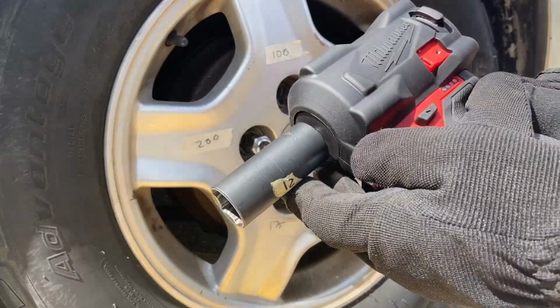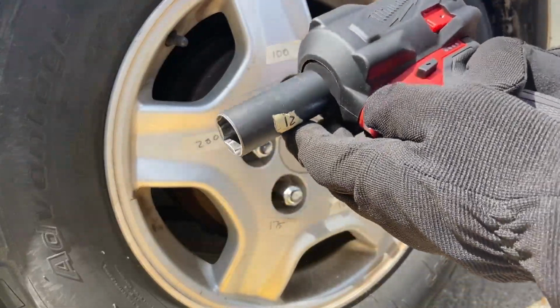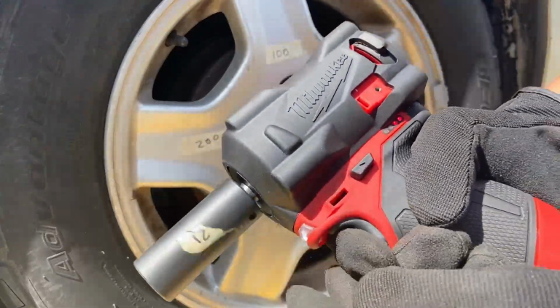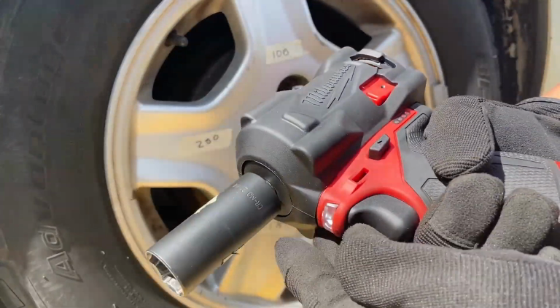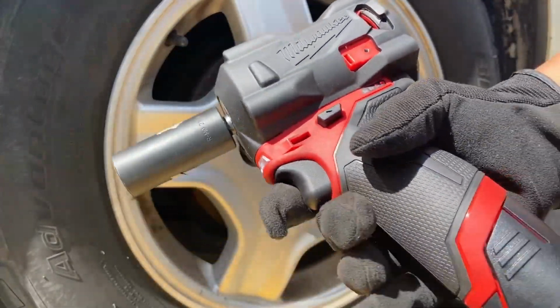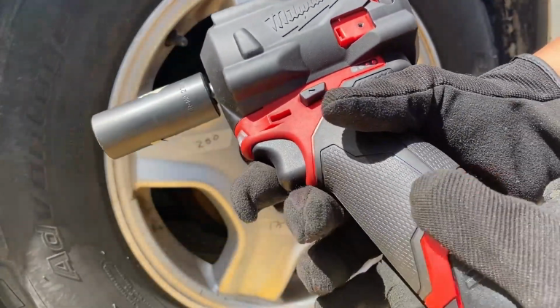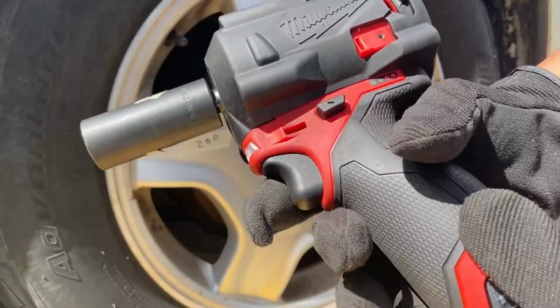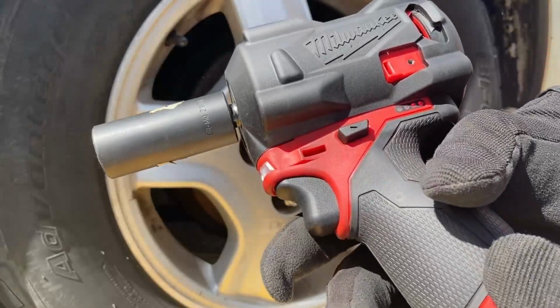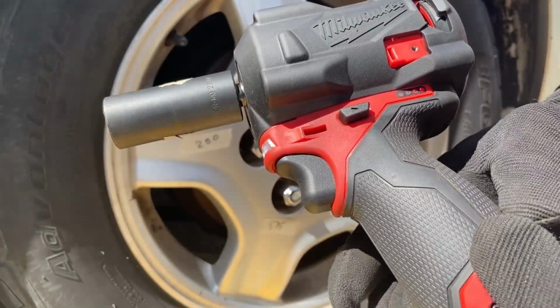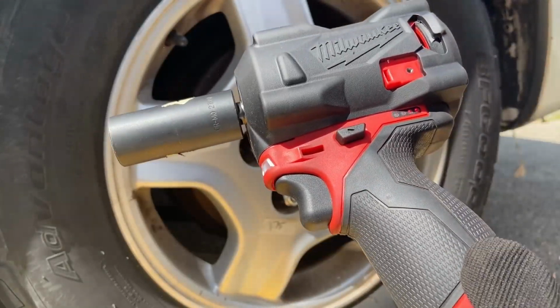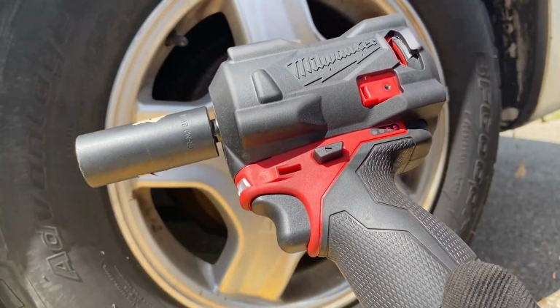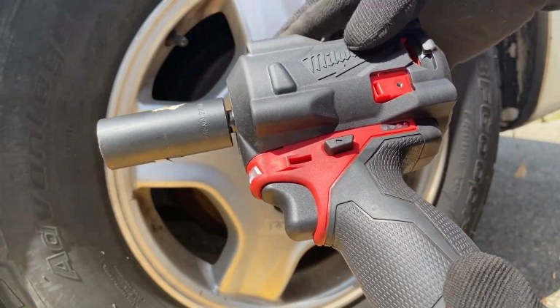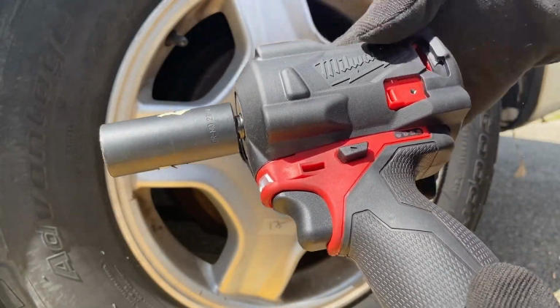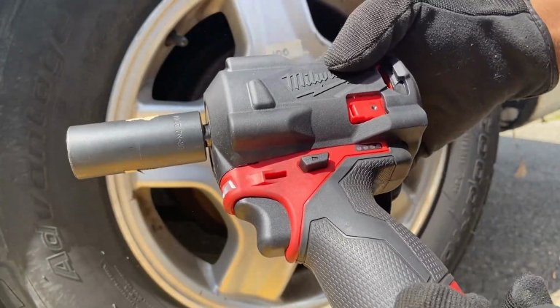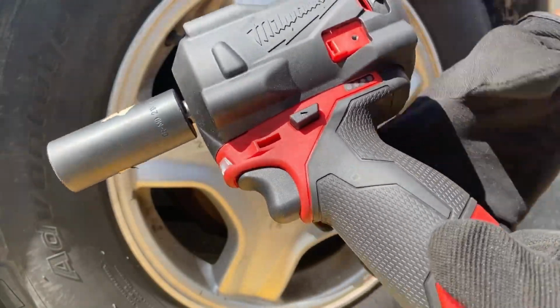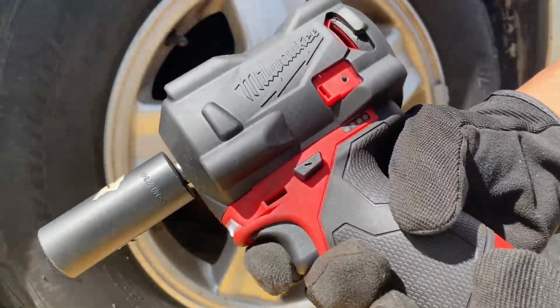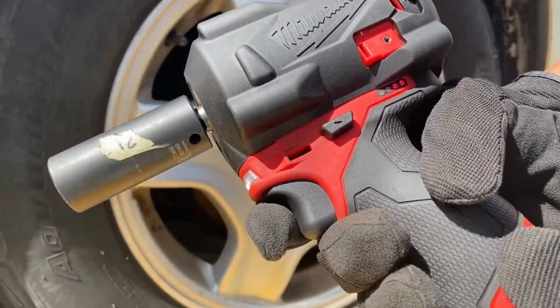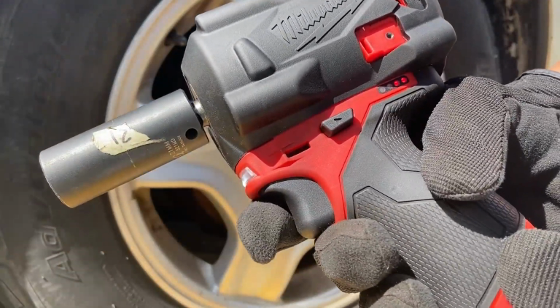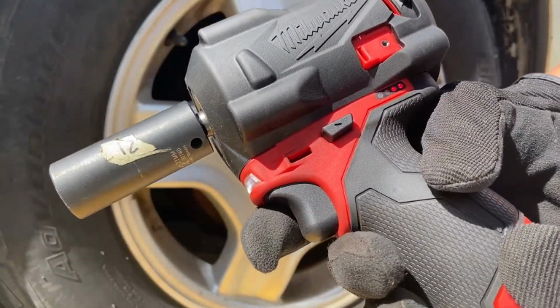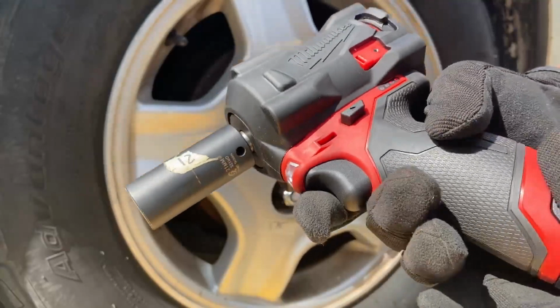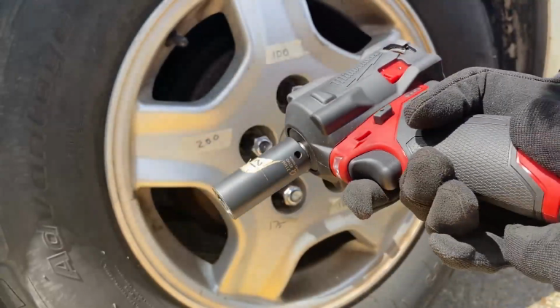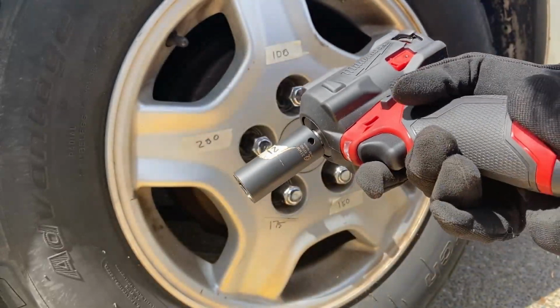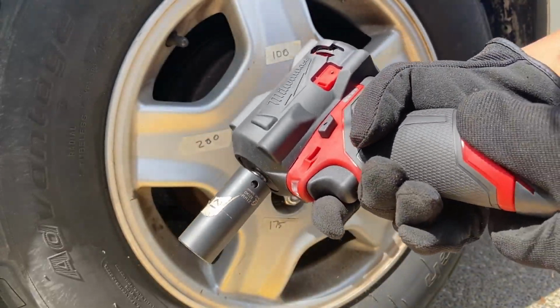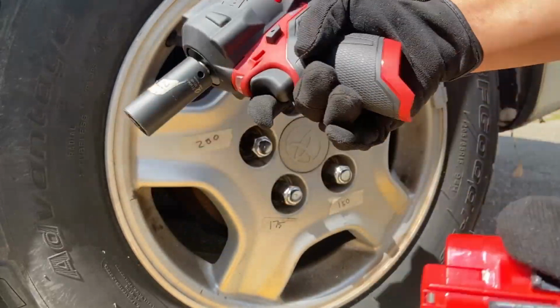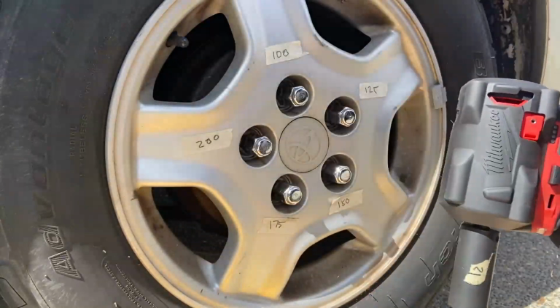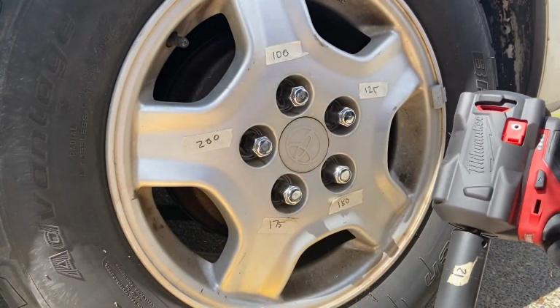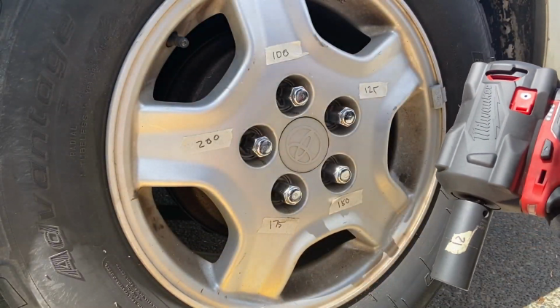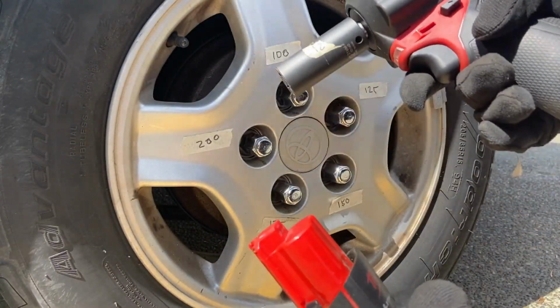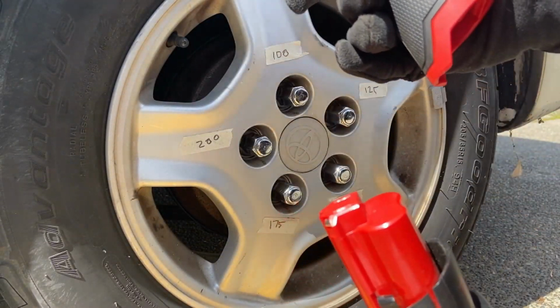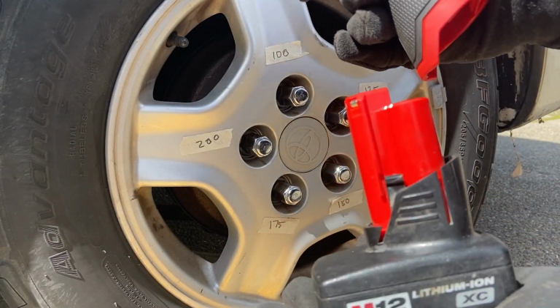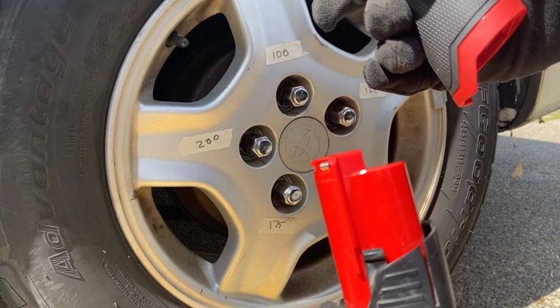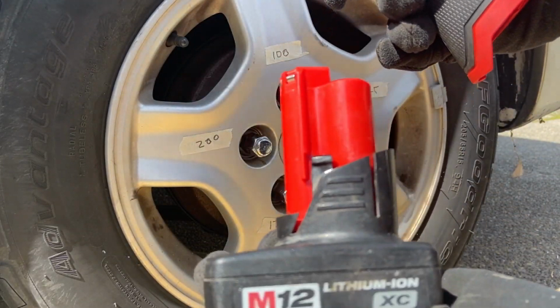Yeah, it seems to be struggling a little with this tiny battery. I've got two bars here. Let me swap it out with the XC battery.